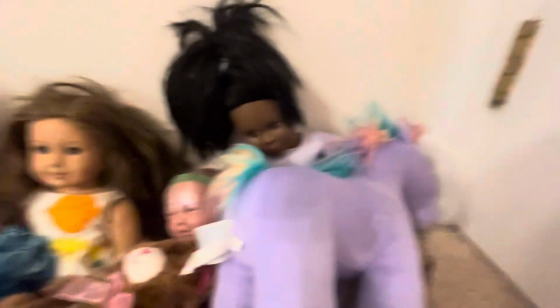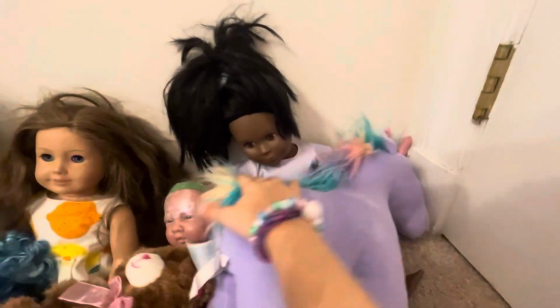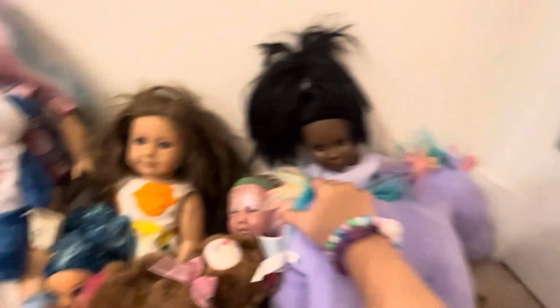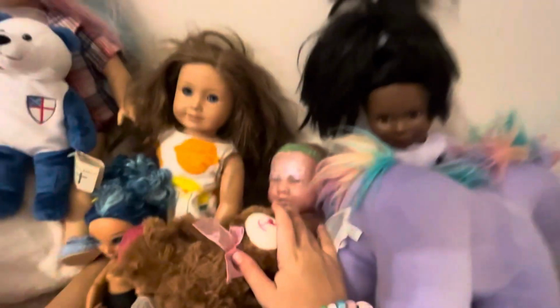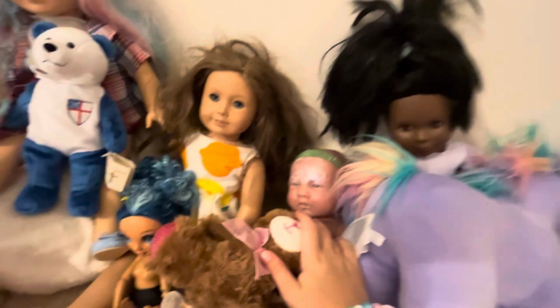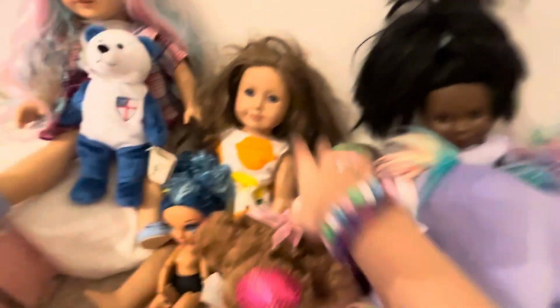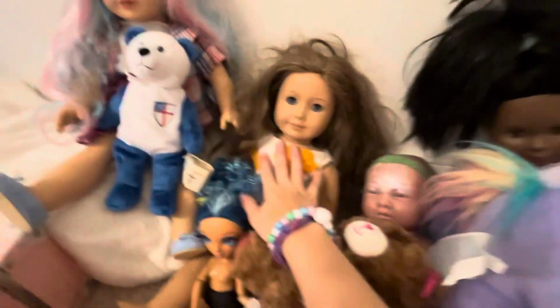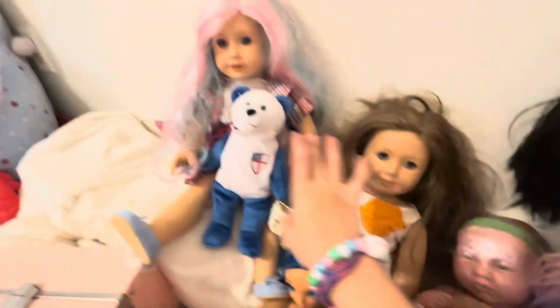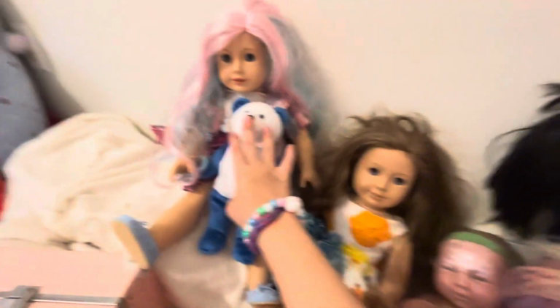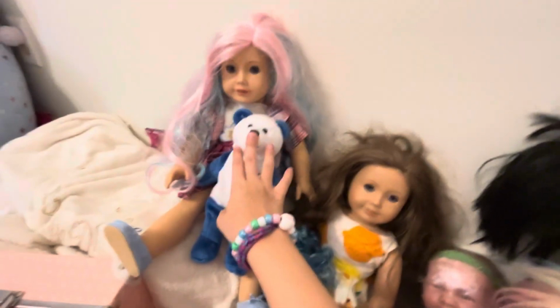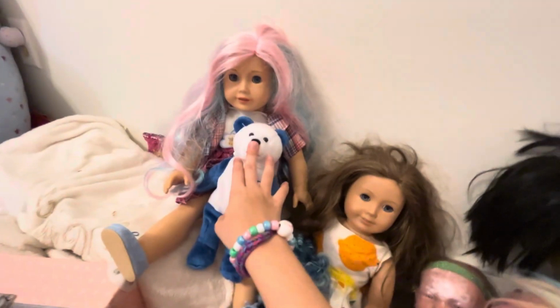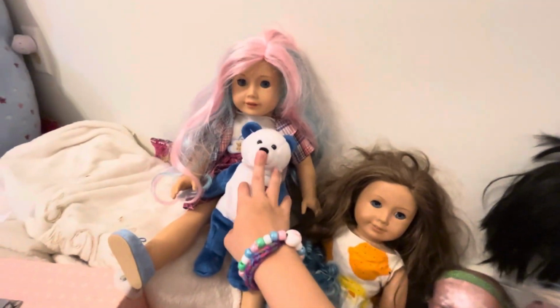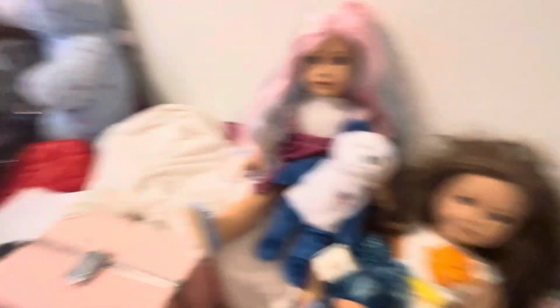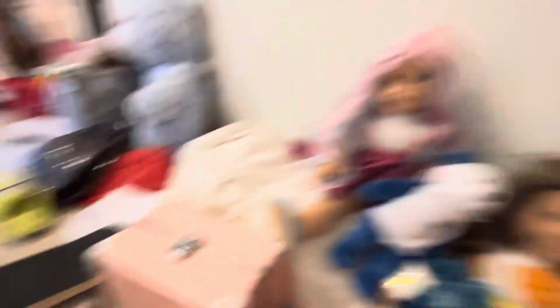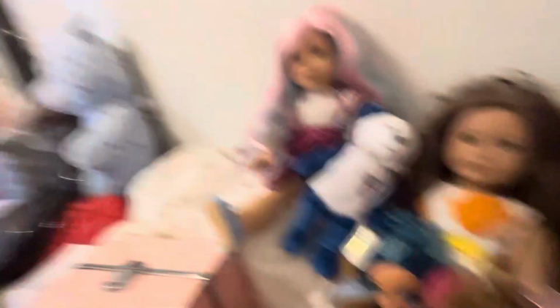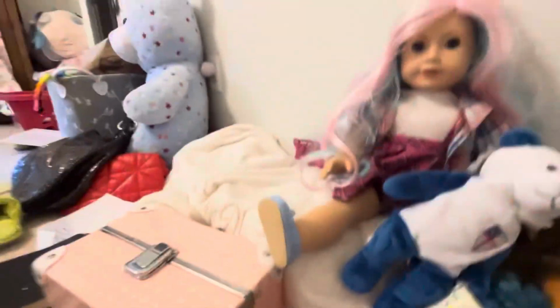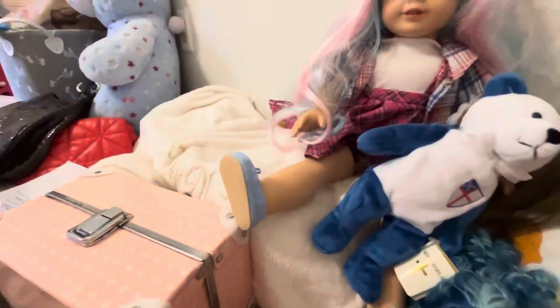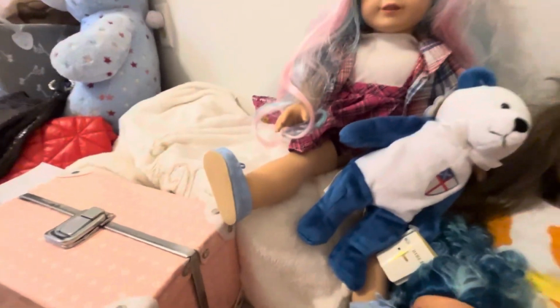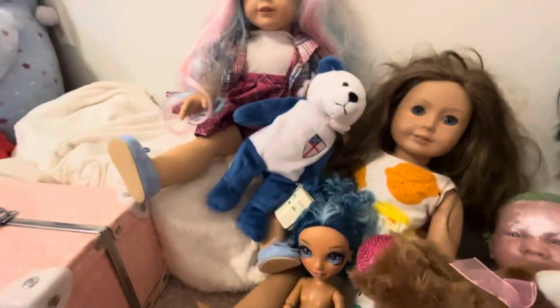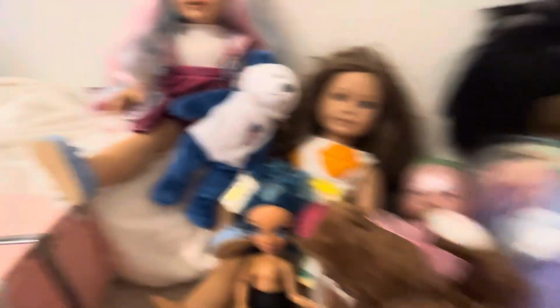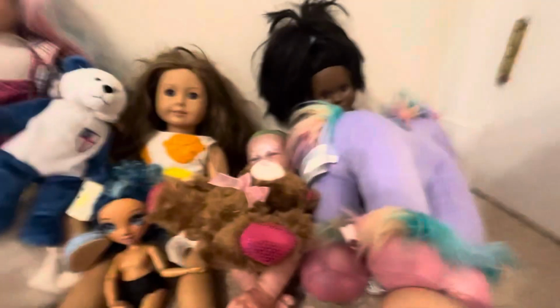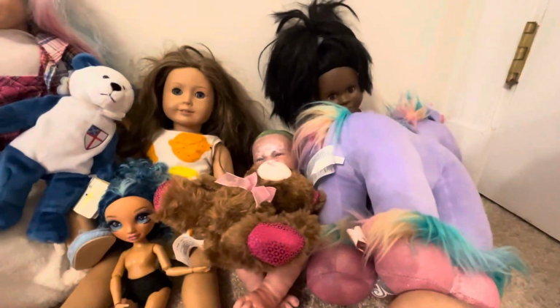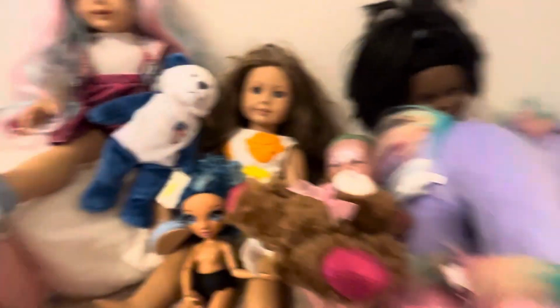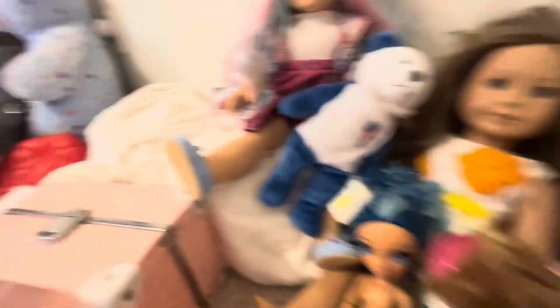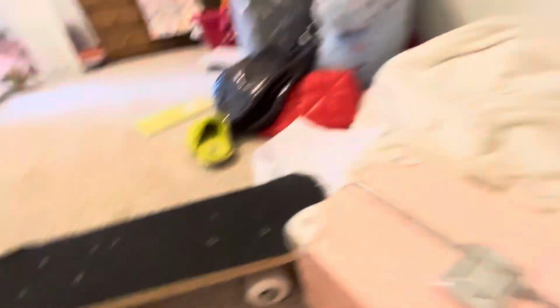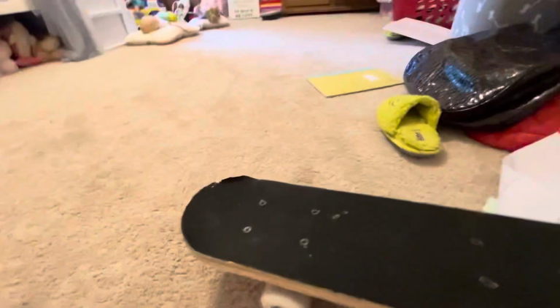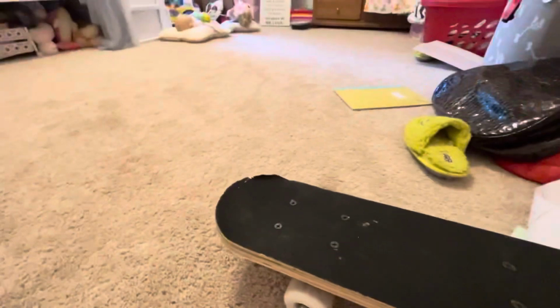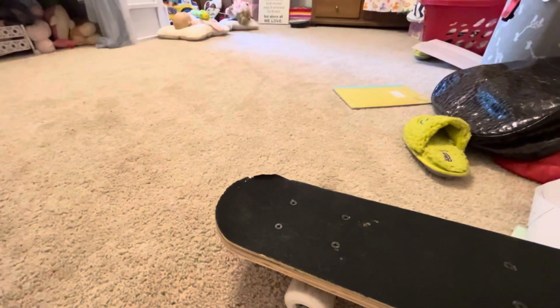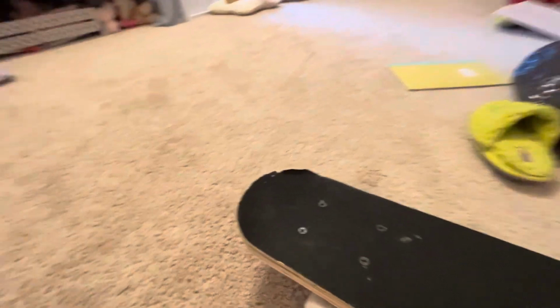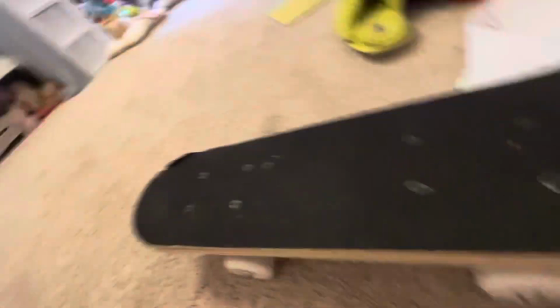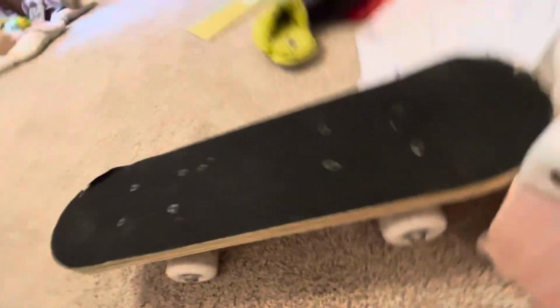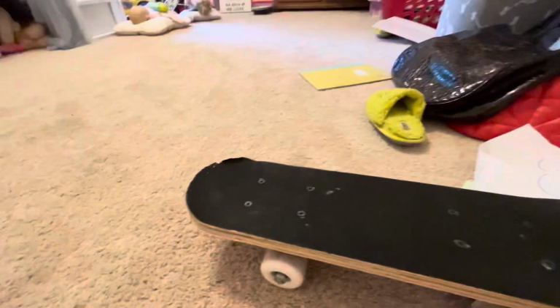Right here we have Megan, Charlie, Evelyn, and Lillian. They're all just playing with some toys. And yeah, that's basically the whole nursery tour.